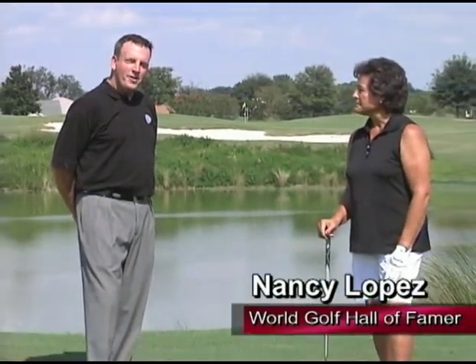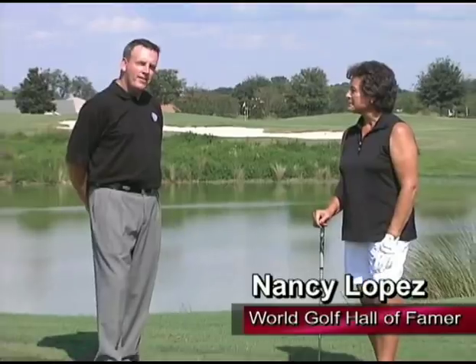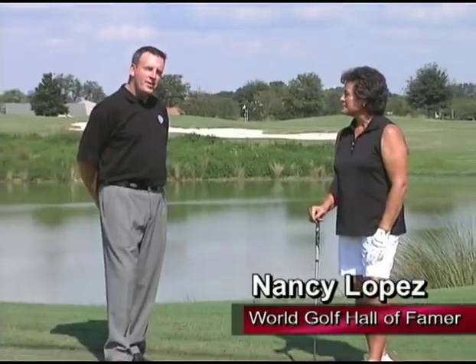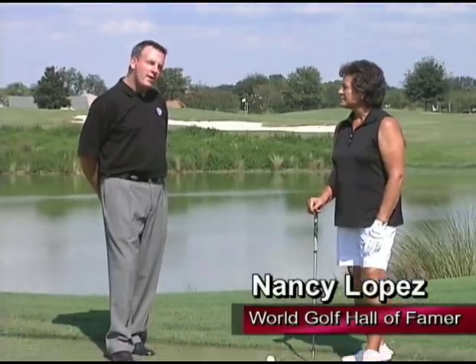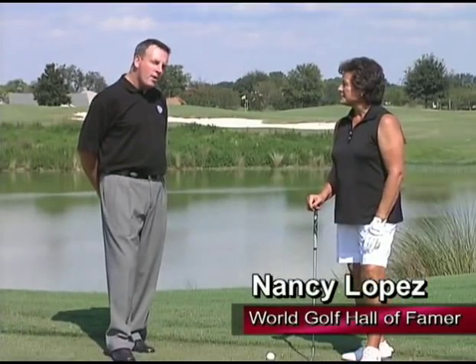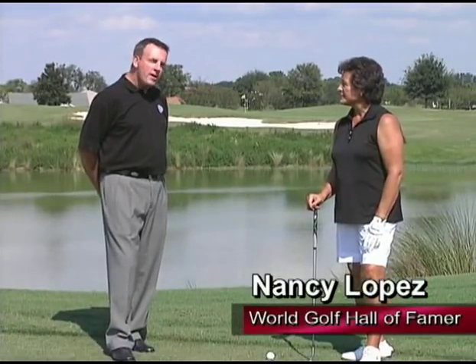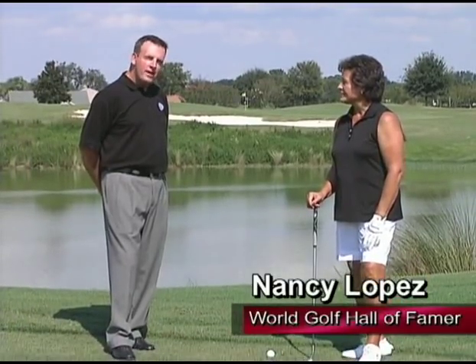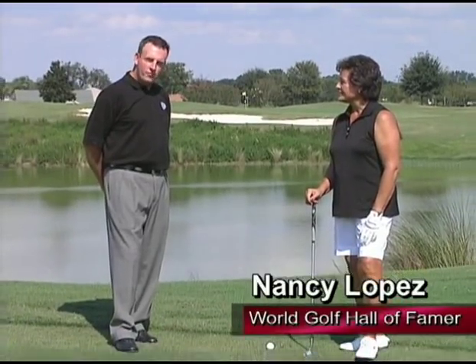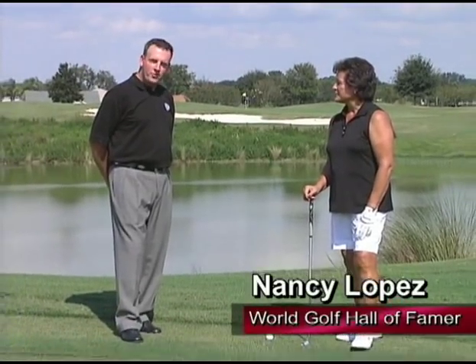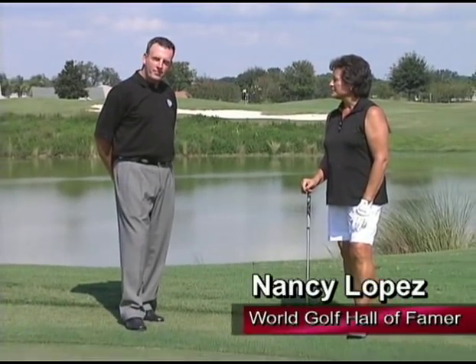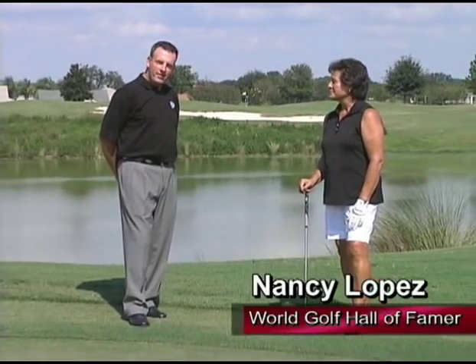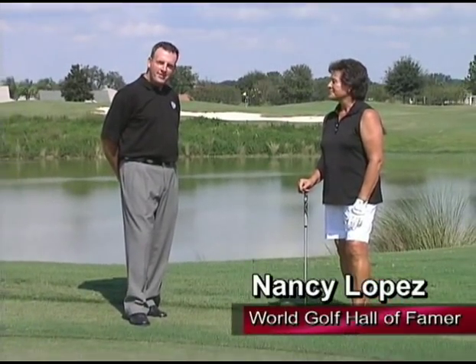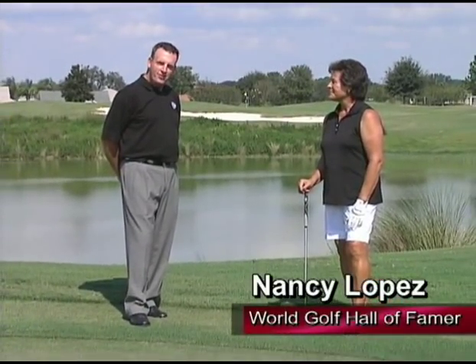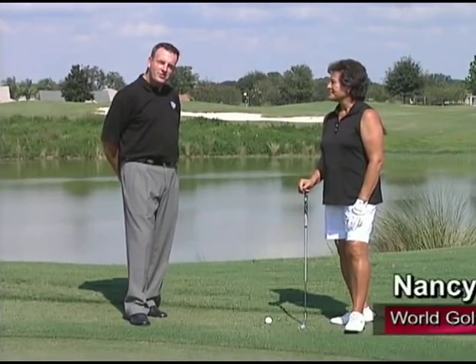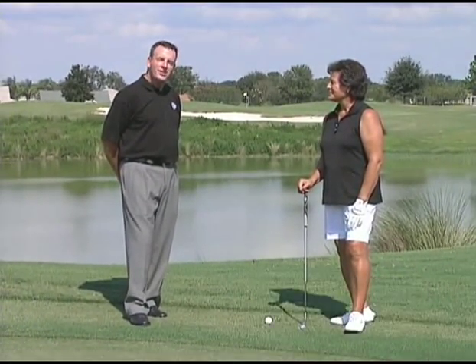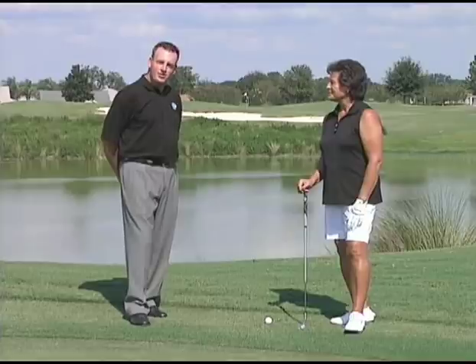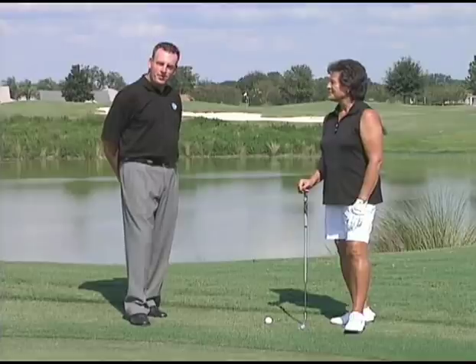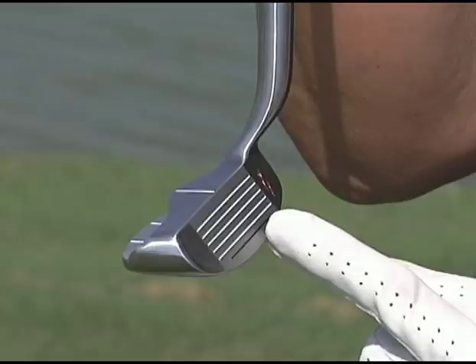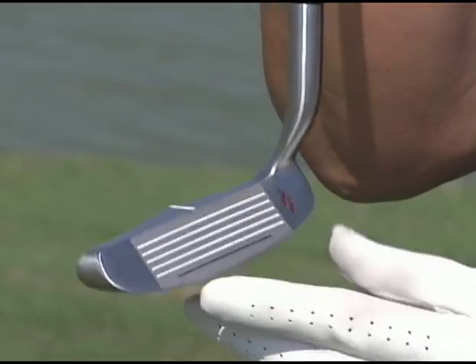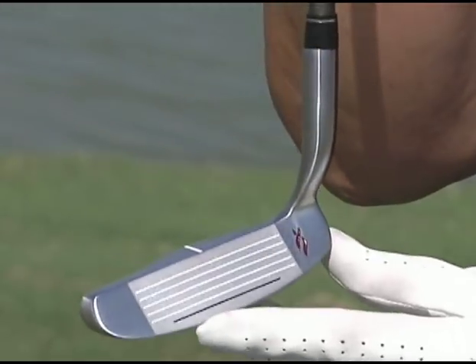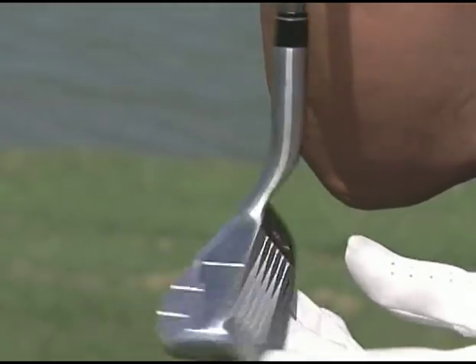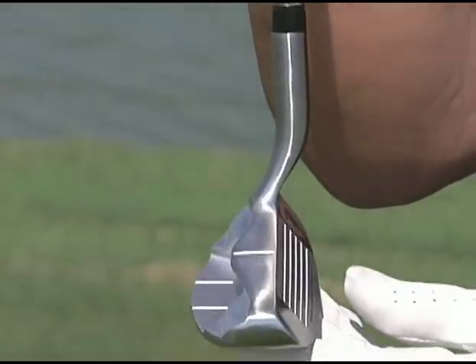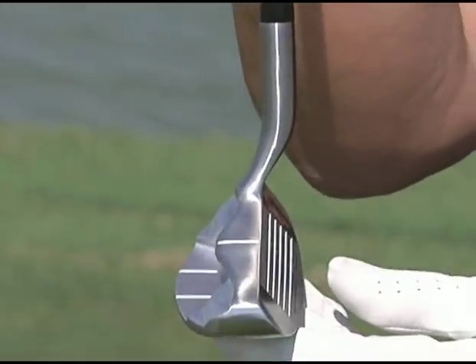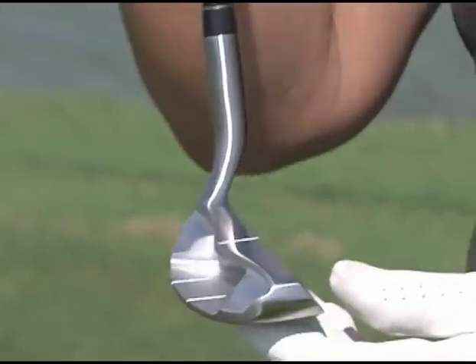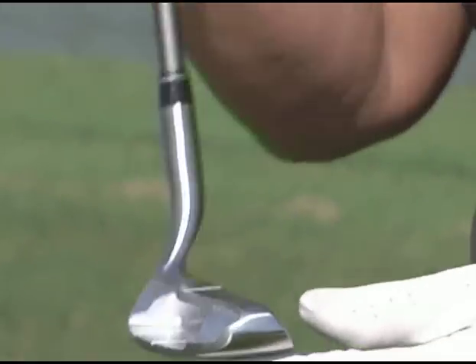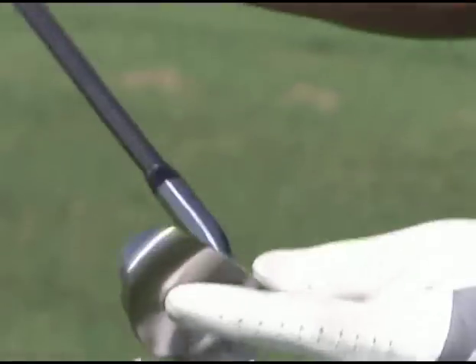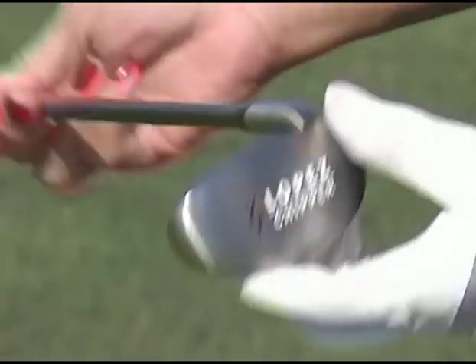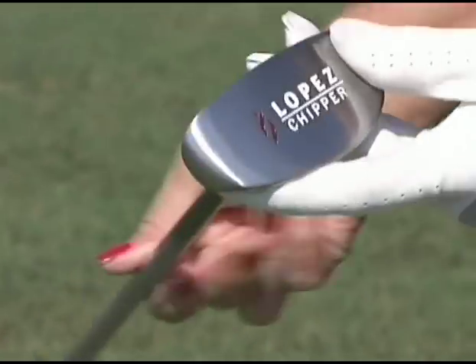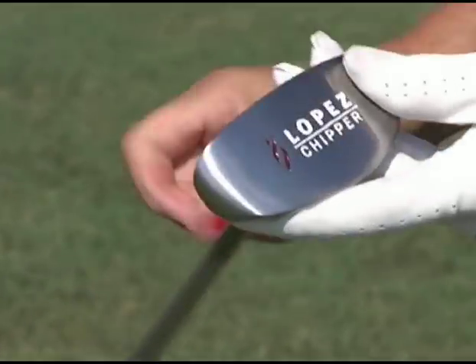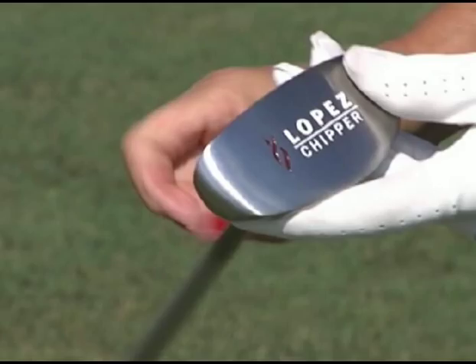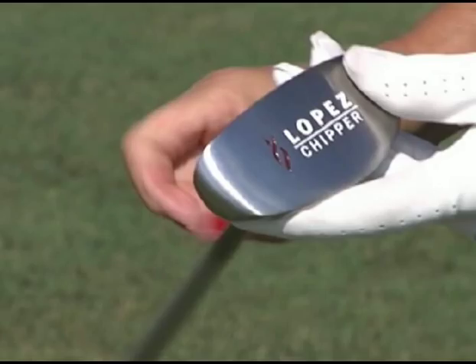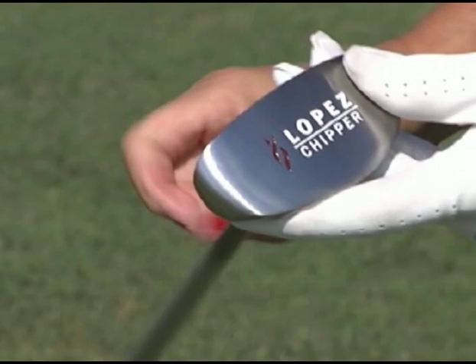We've got a little bit of a shot that probably Nancy's not too familiar with, and that's the utilization of a chipping club. In your line of clubs, we have that club for a lot of folks who struggle a little bit with those little short chips around the green.